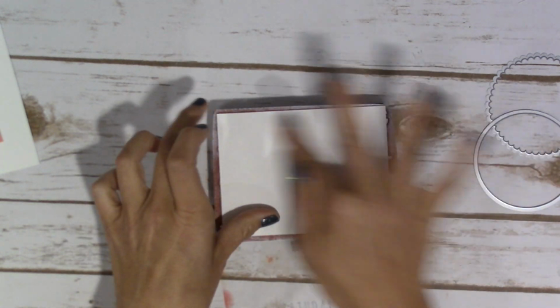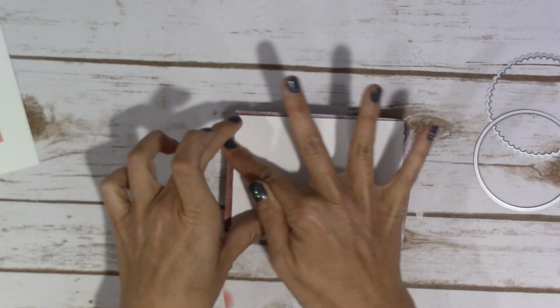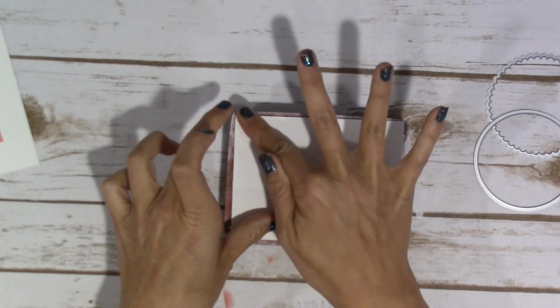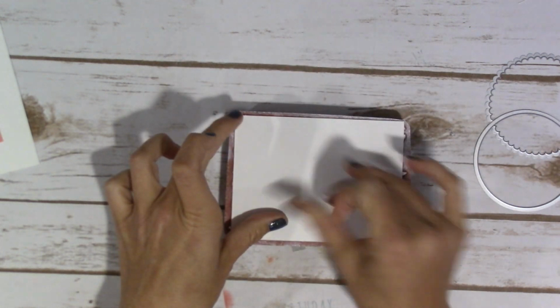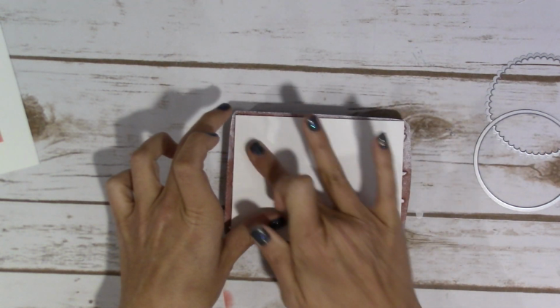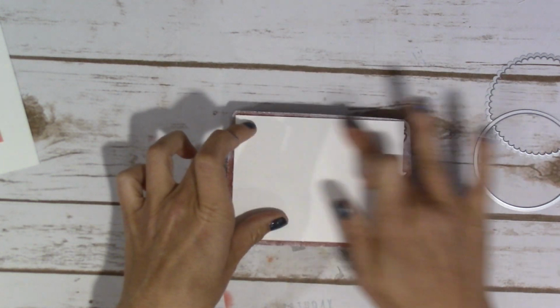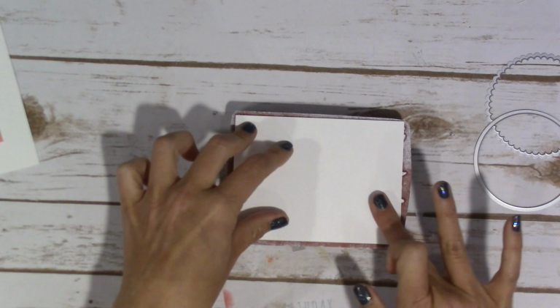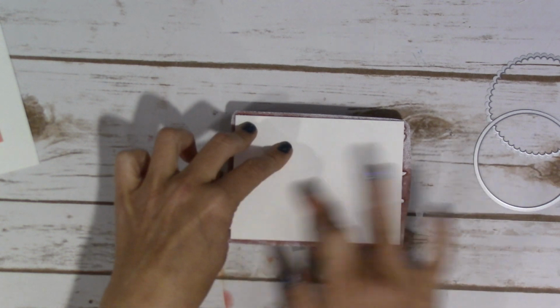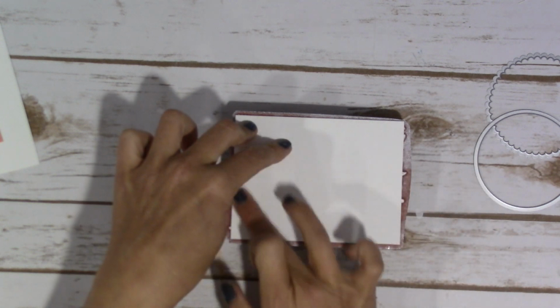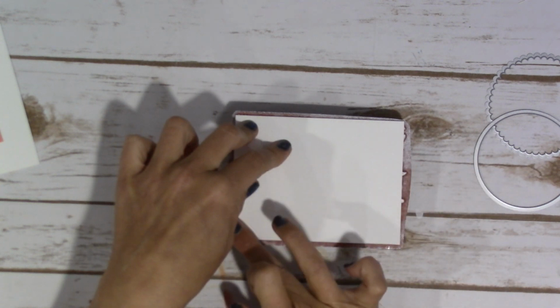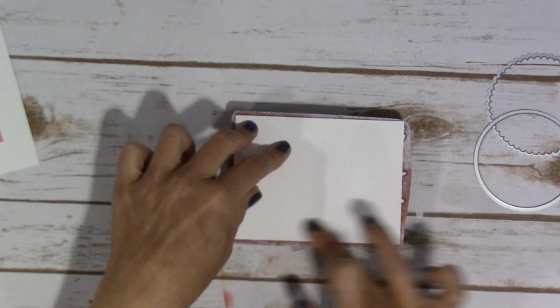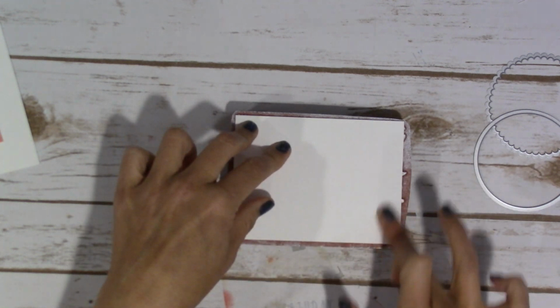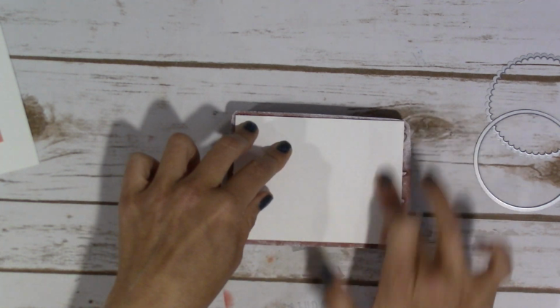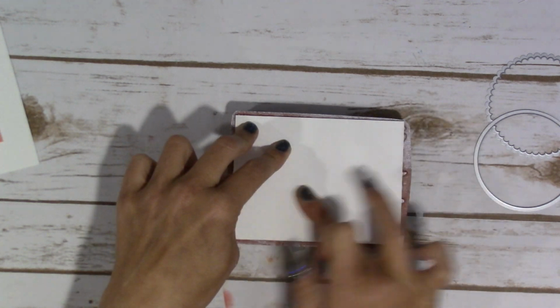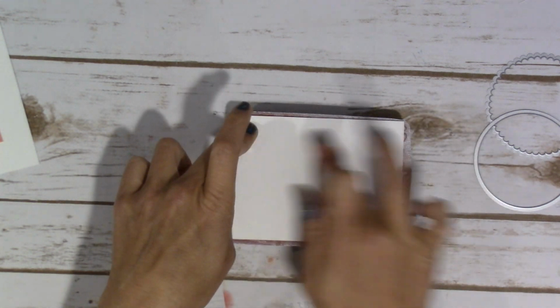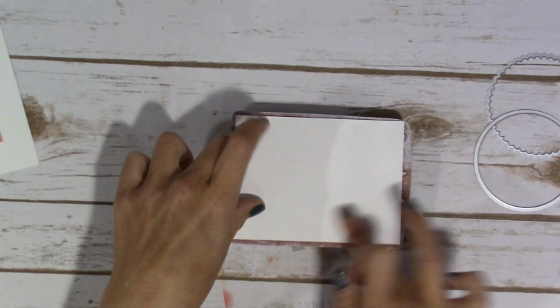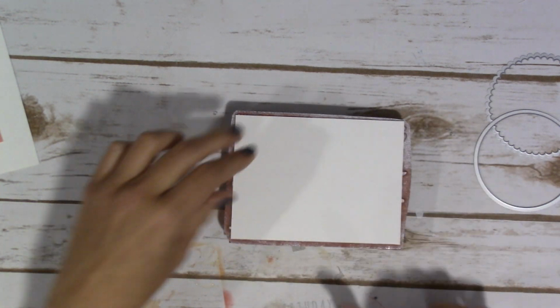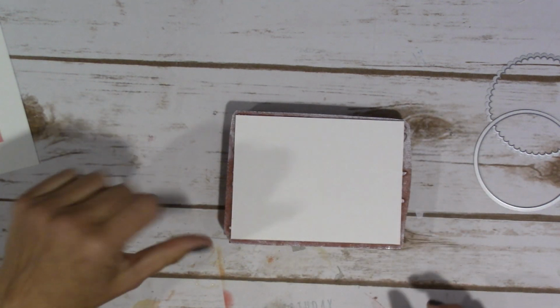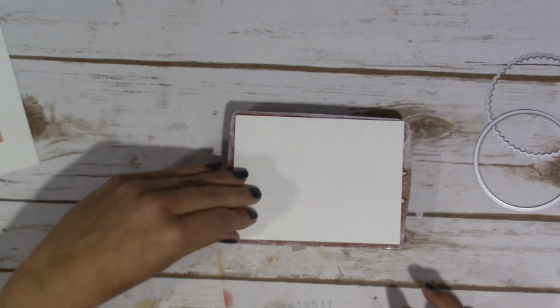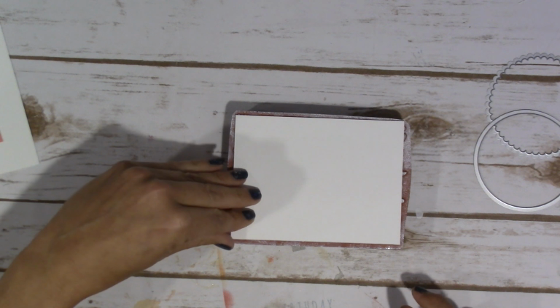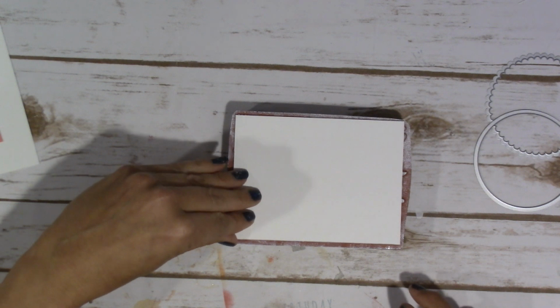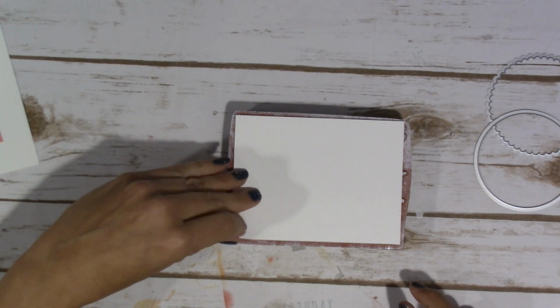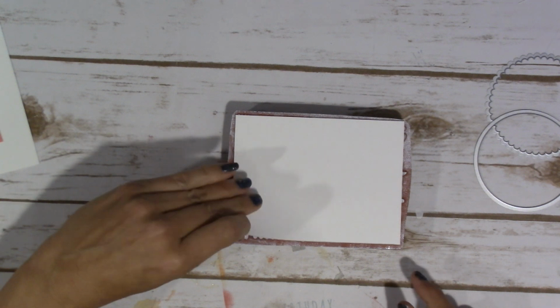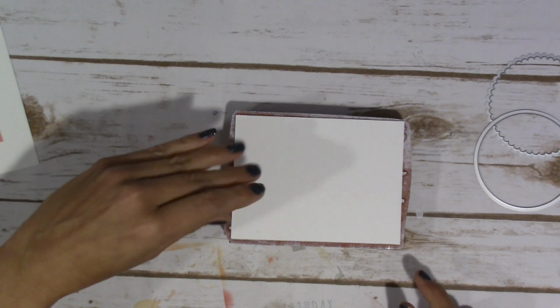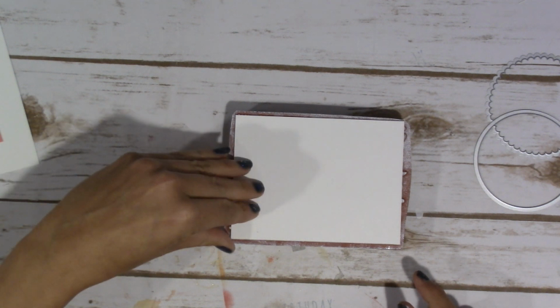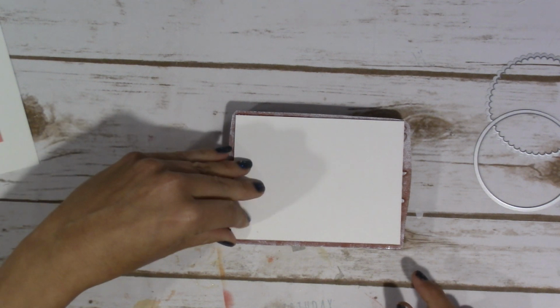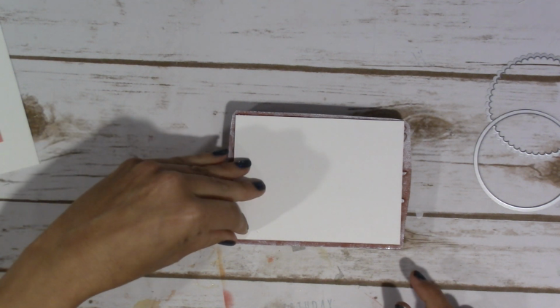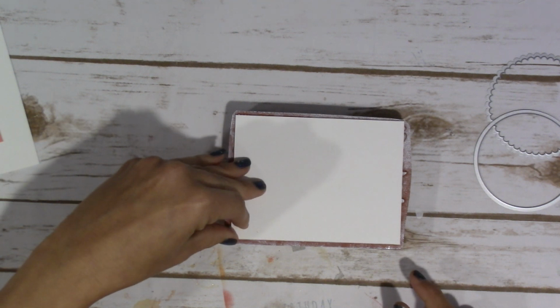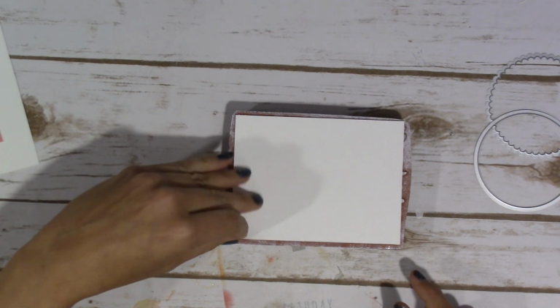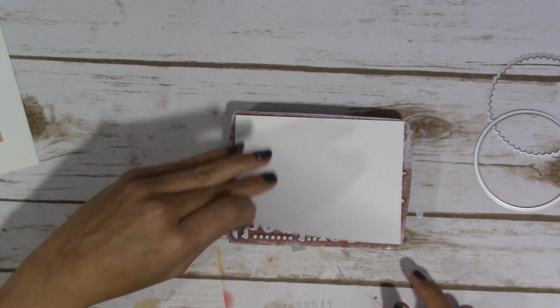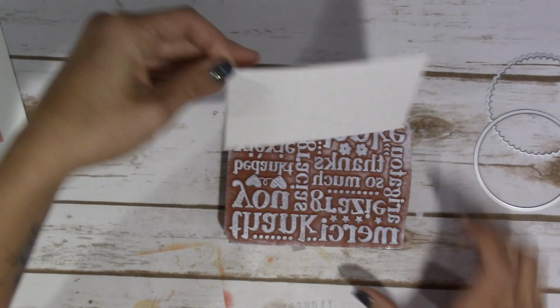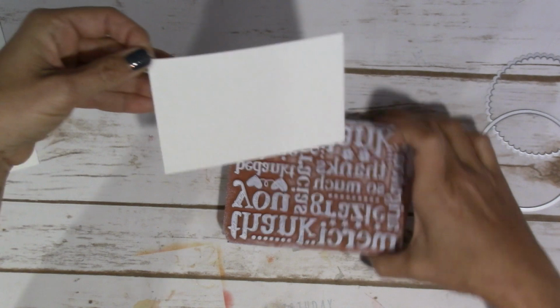What I found was easiest is I flipped my block over and then just applied some pressure with my finger to make sure that I got all of the ink on there. So that should be about right — I just want to make sure it's all on there. And then I'm going to very carefully pick it up with the corner and peel it off.